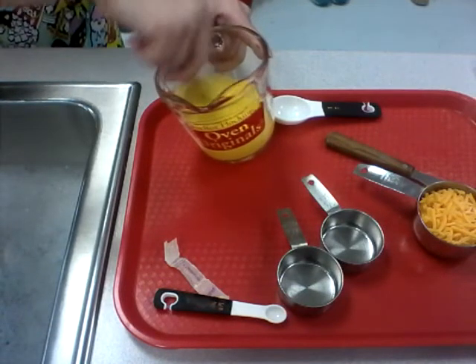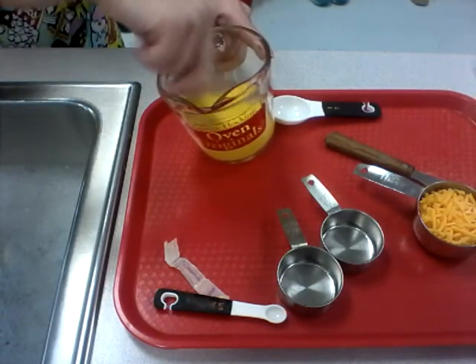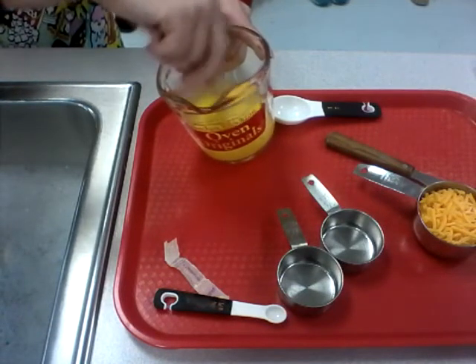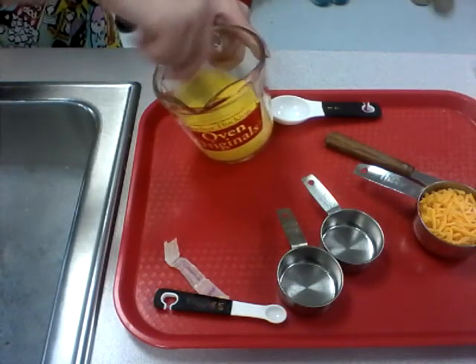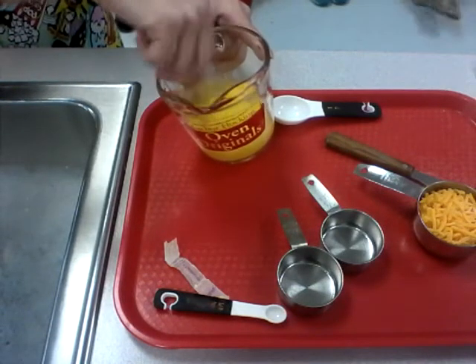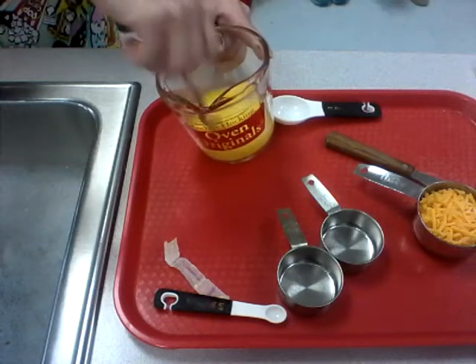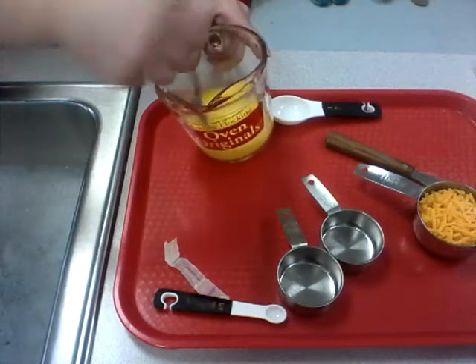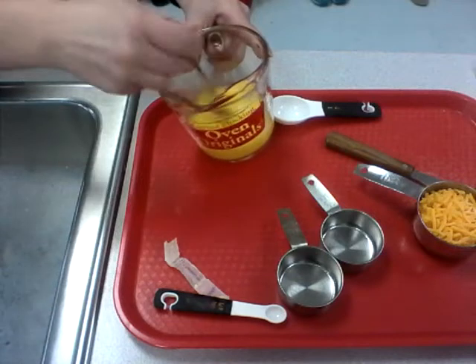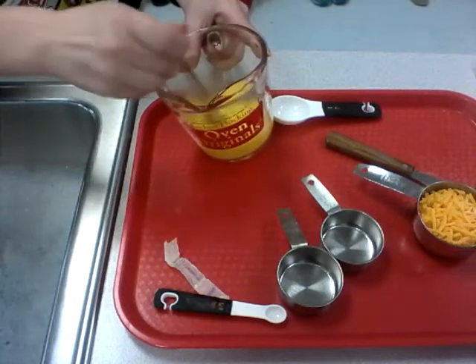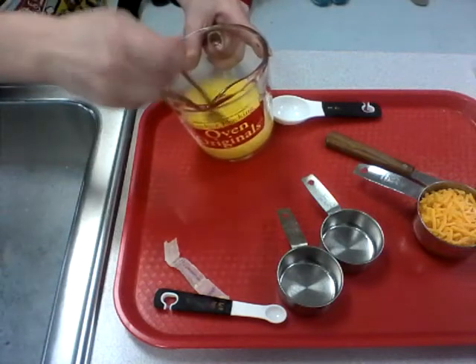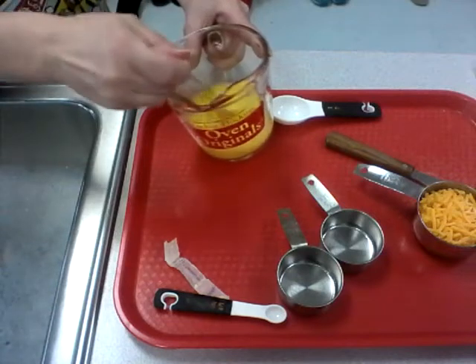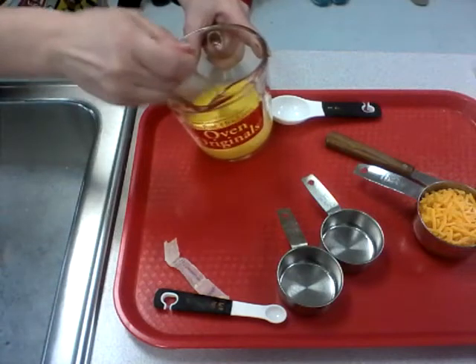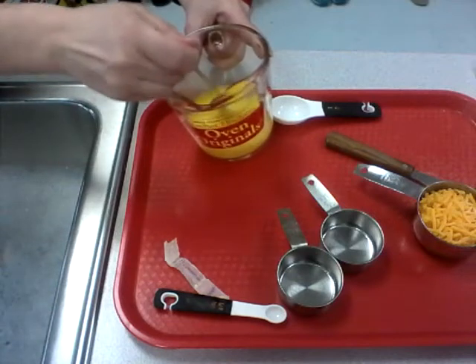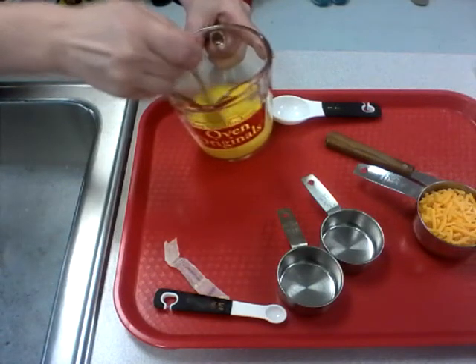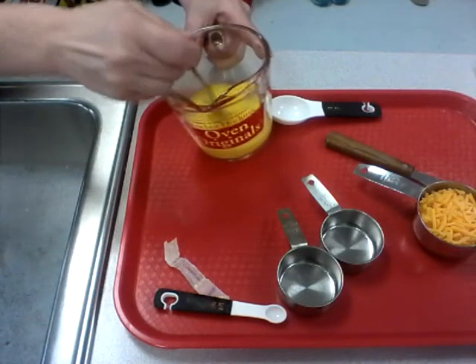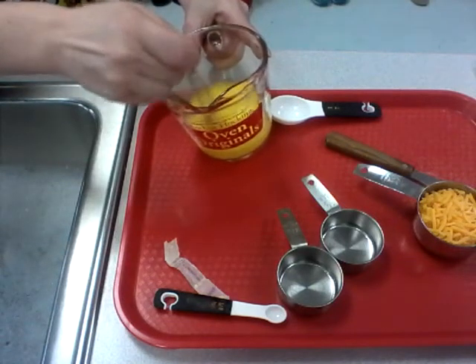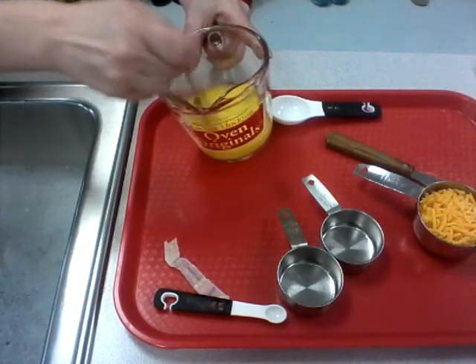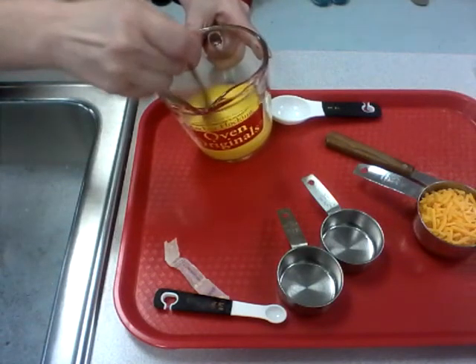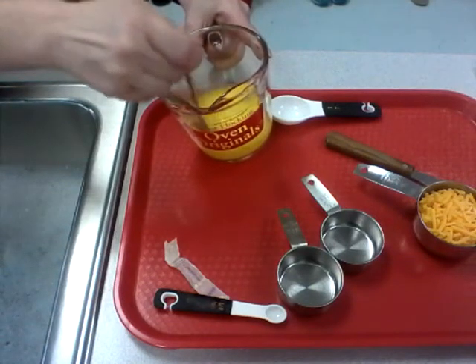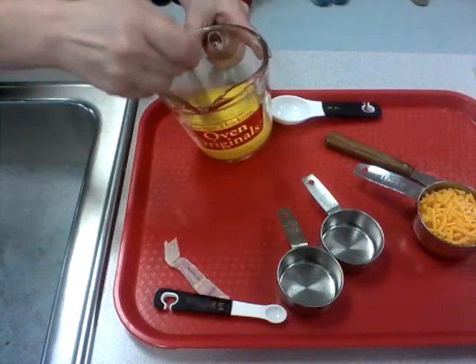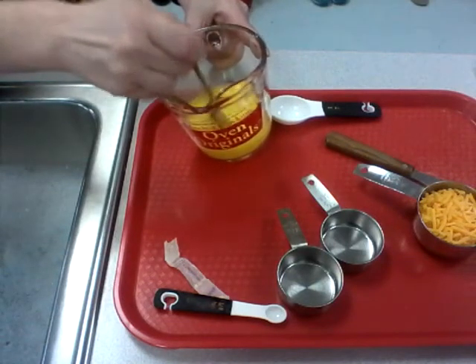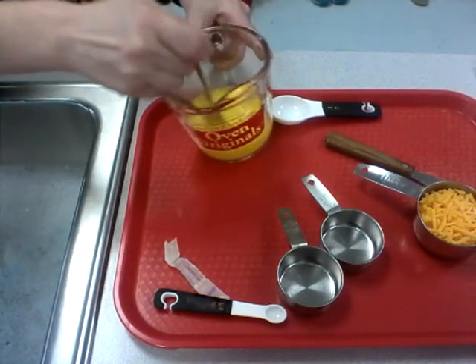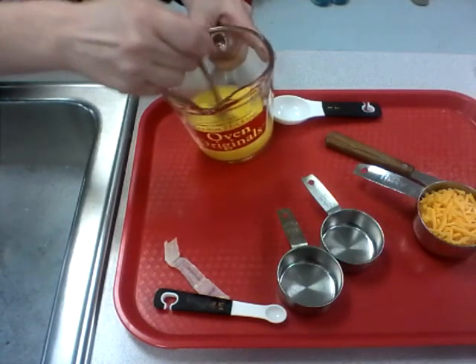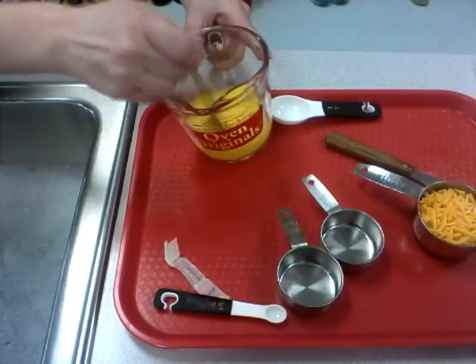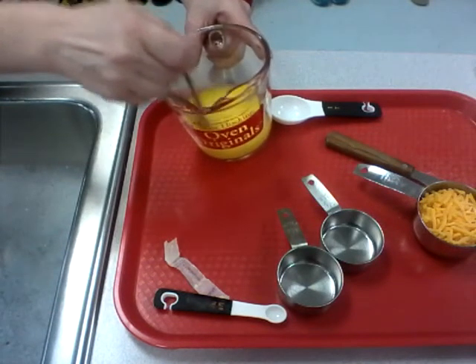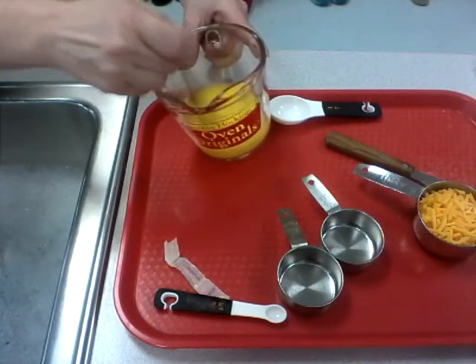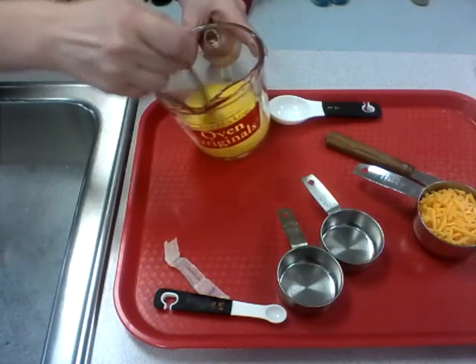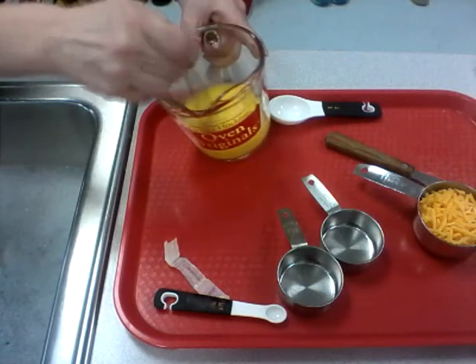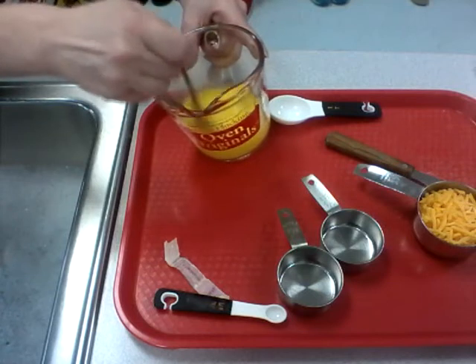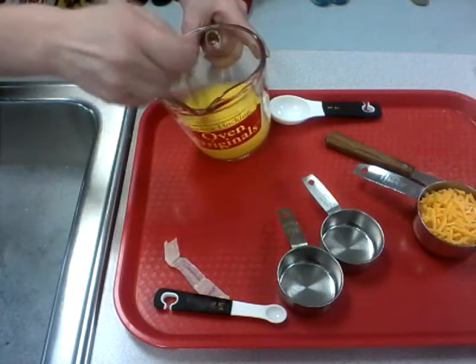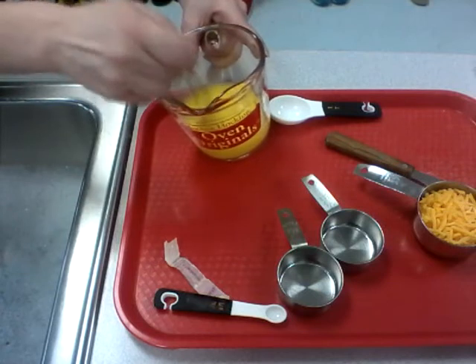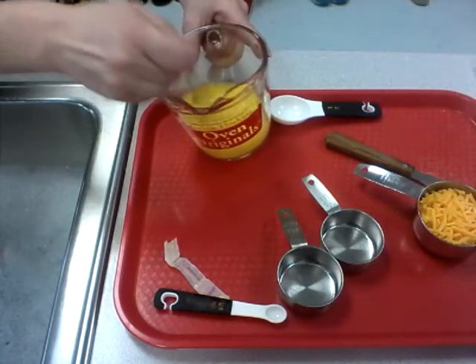Jake, could you tell if you had any egg white? It was pretty brown — it was kind of hard to tell yellow from the white.